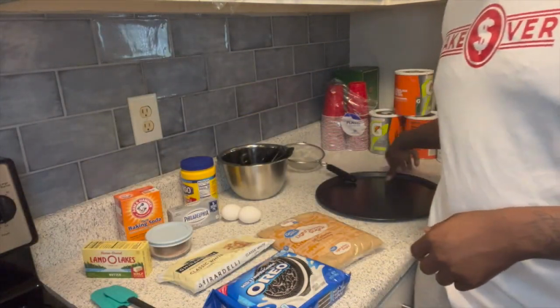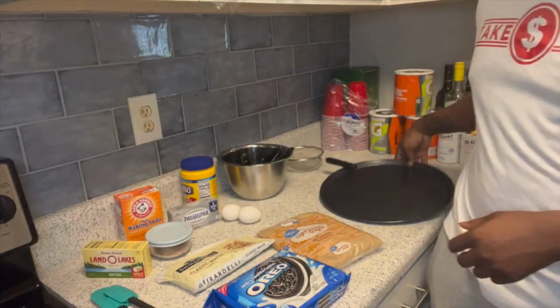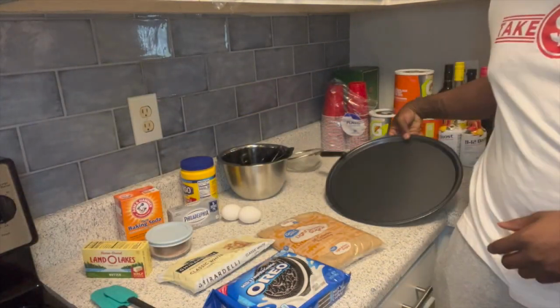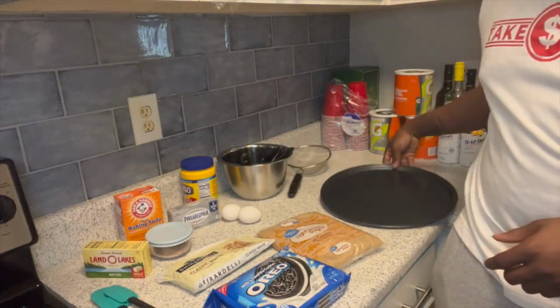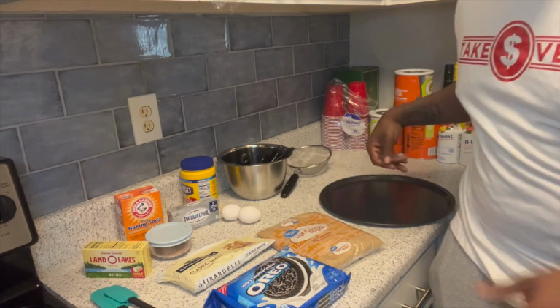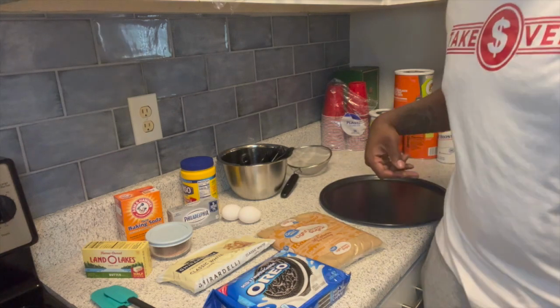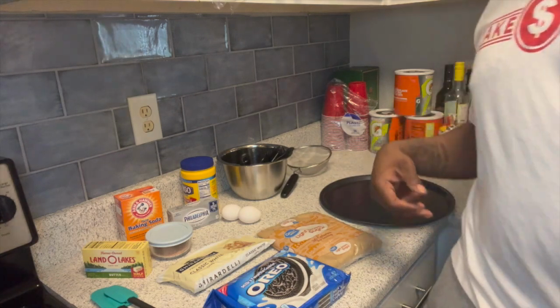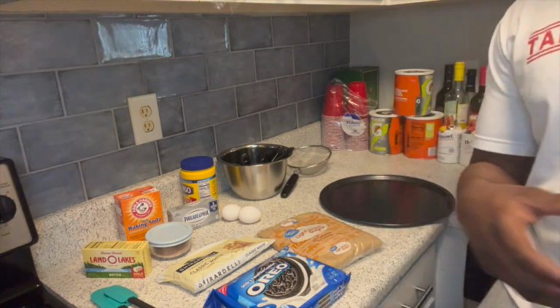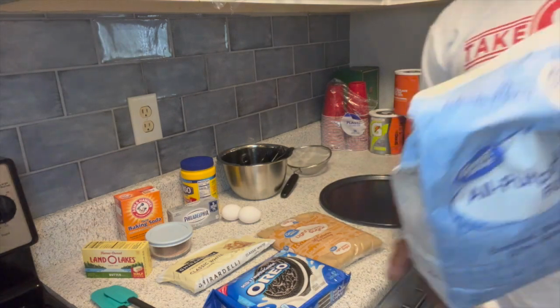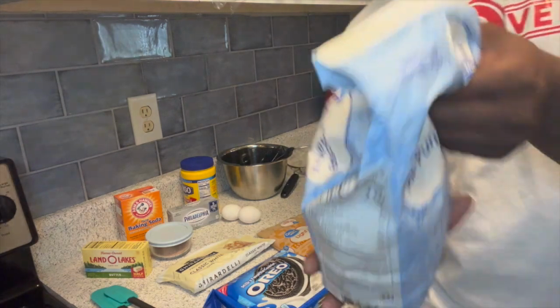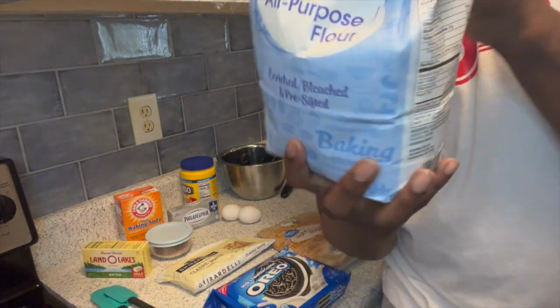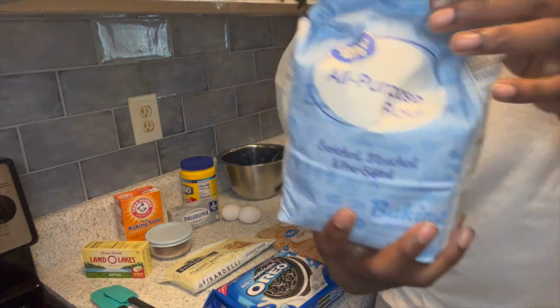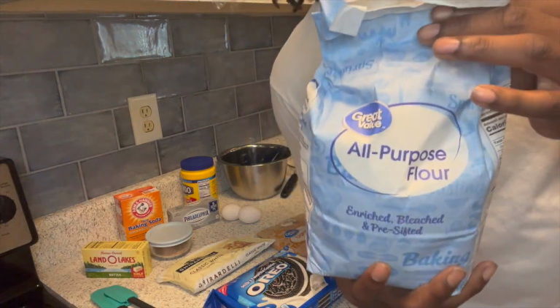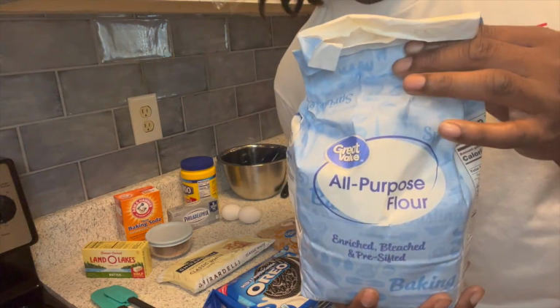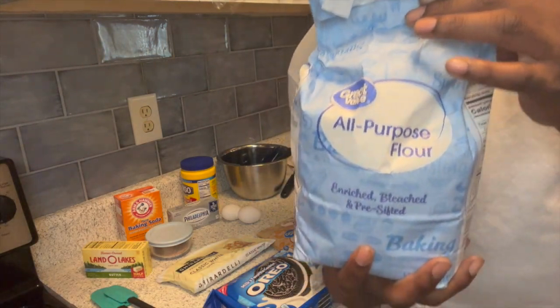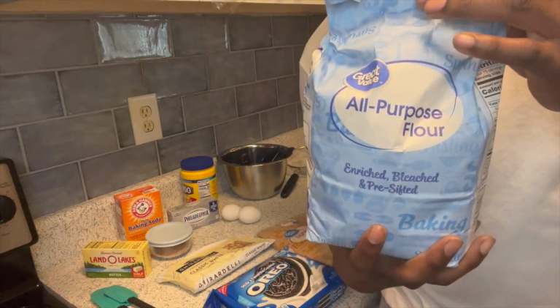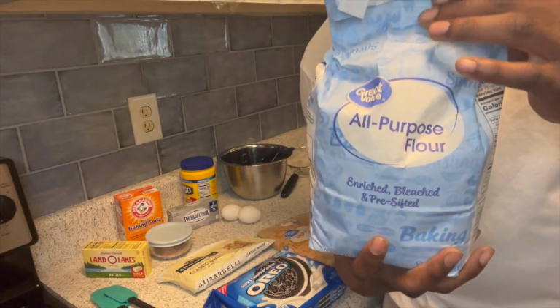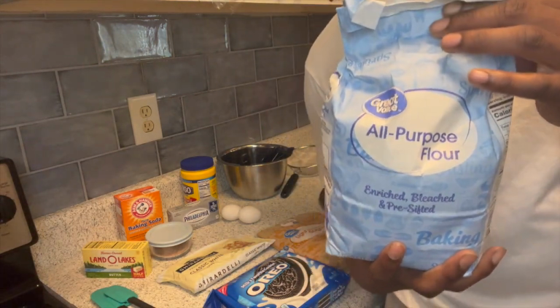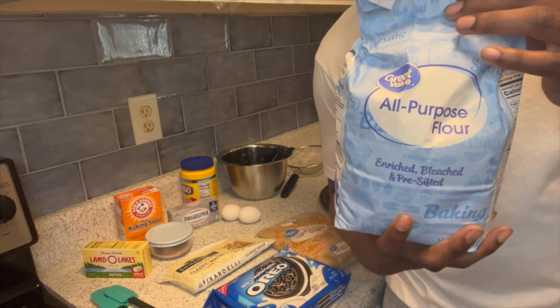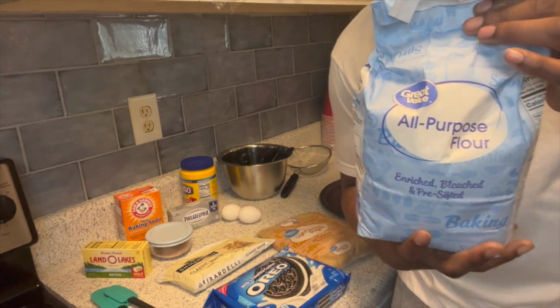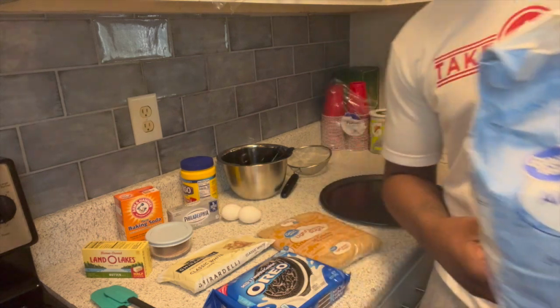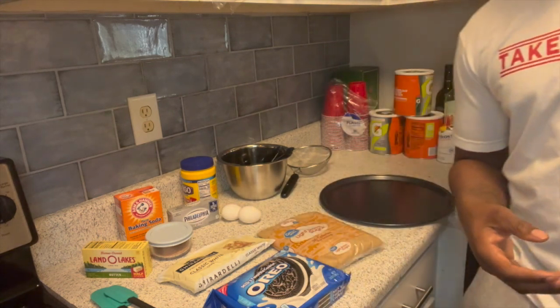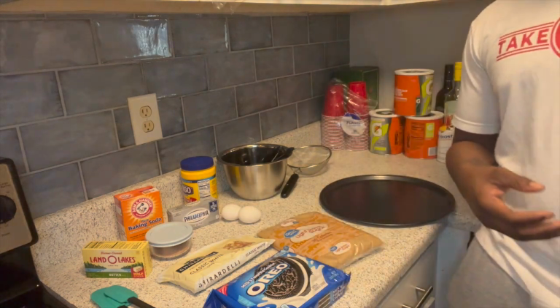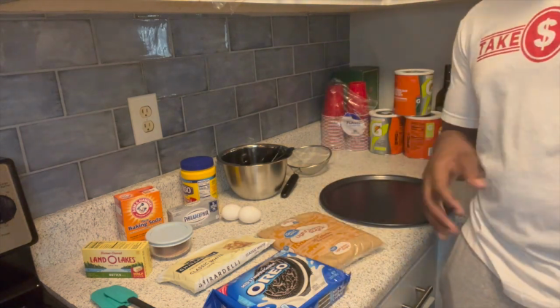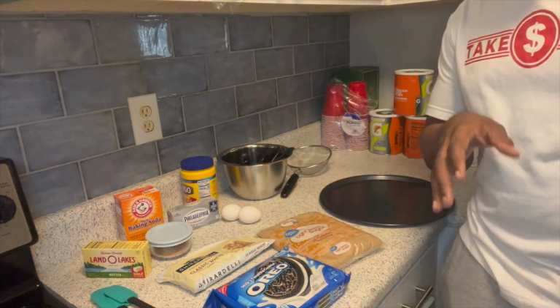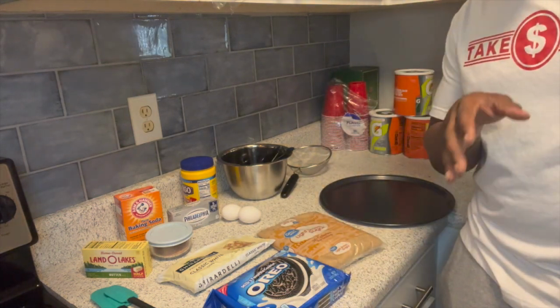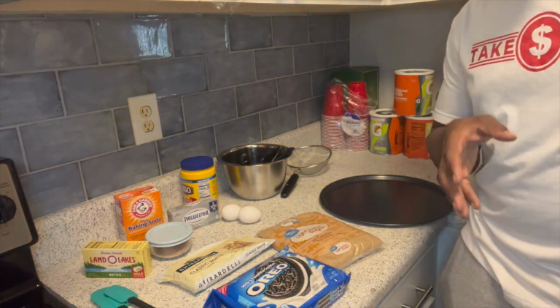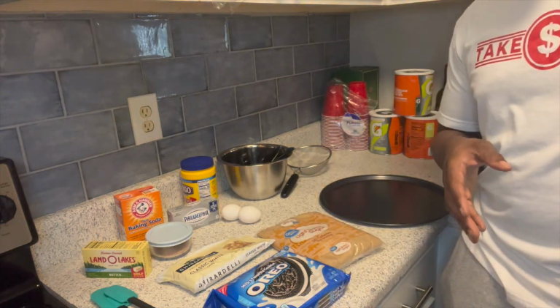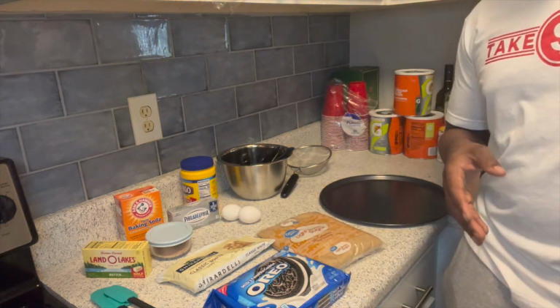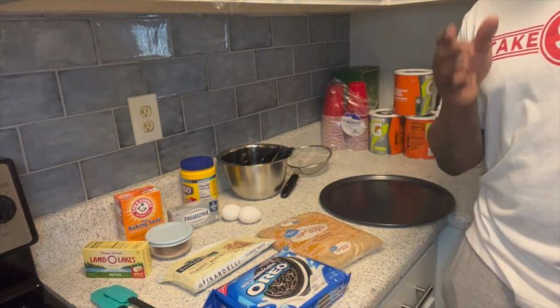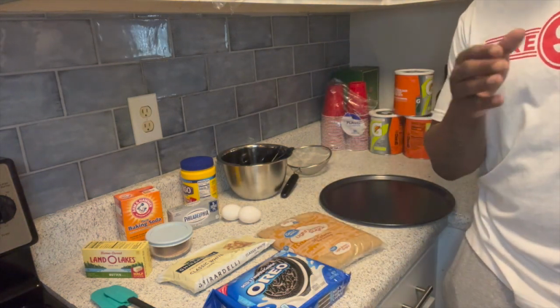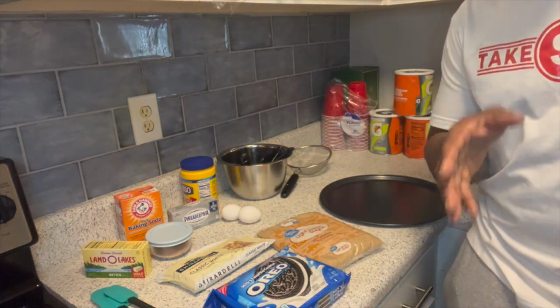We got Oreos, red sugar, some icing sugar, a pan, and some all-purpose flour. If you forget any of these ingredients, you will not have any cookies.